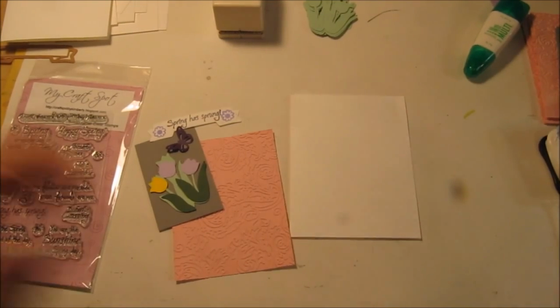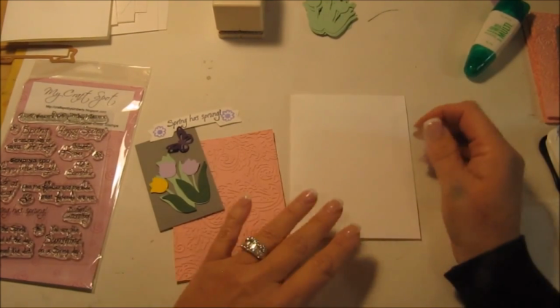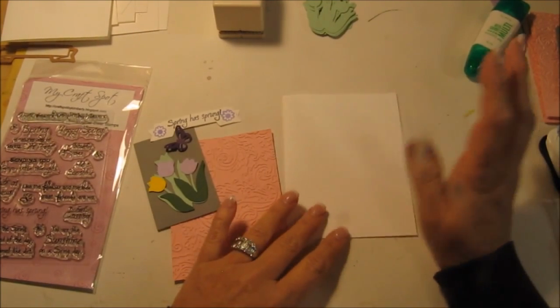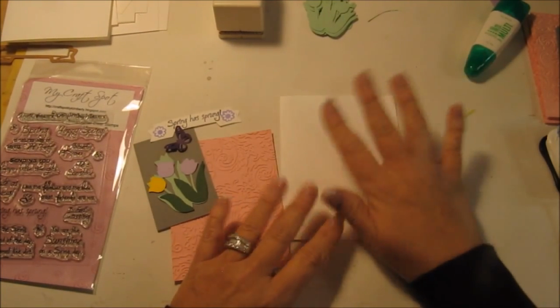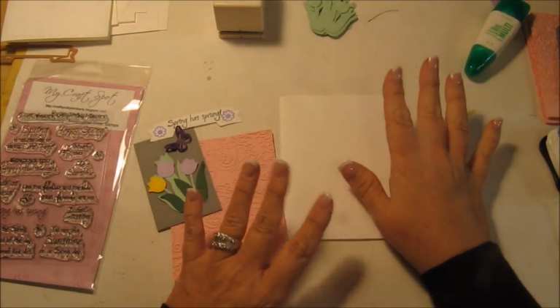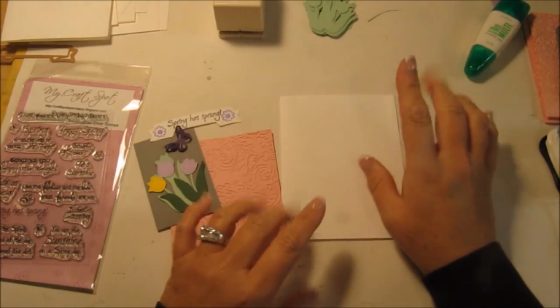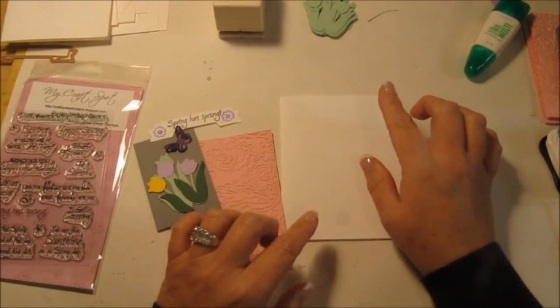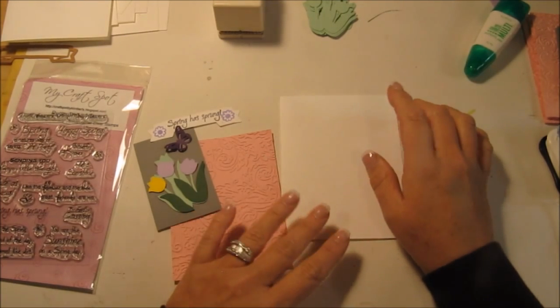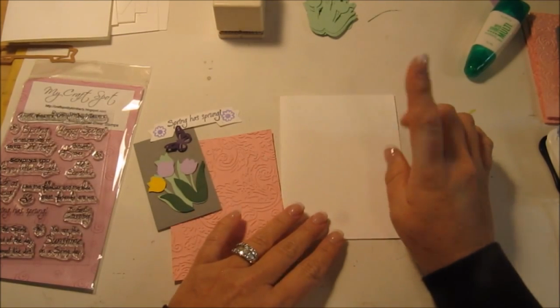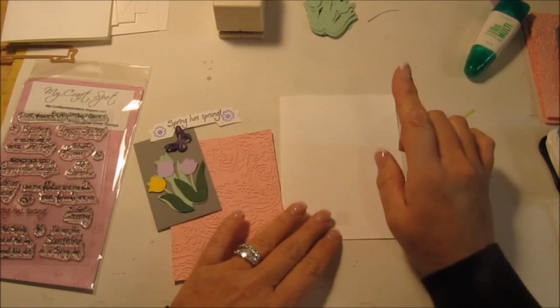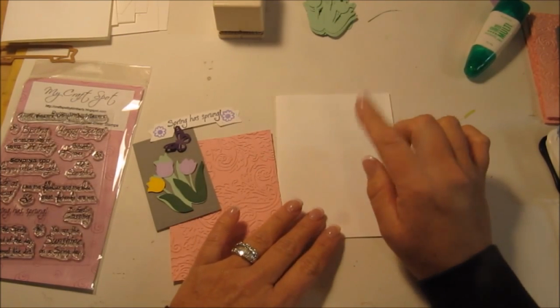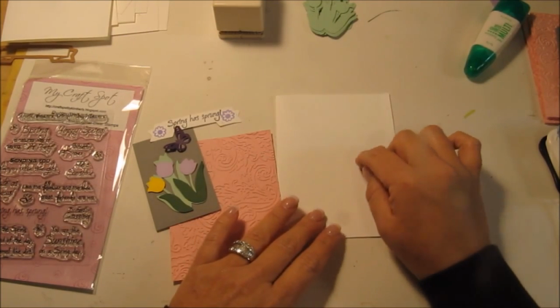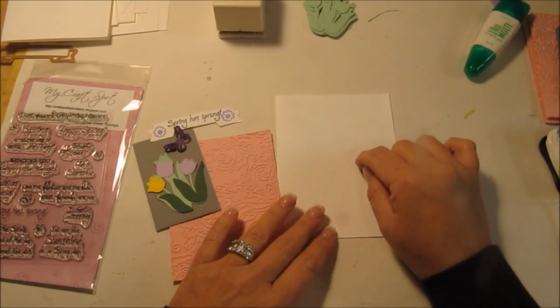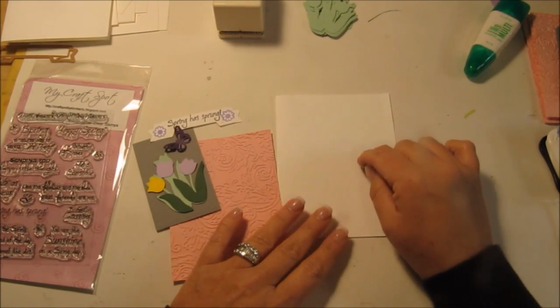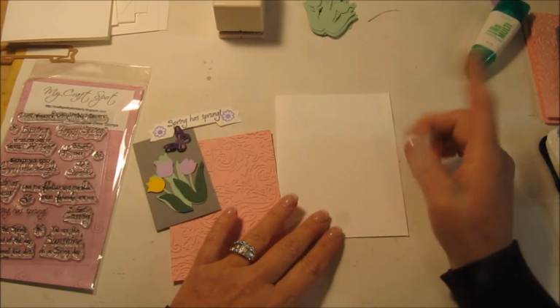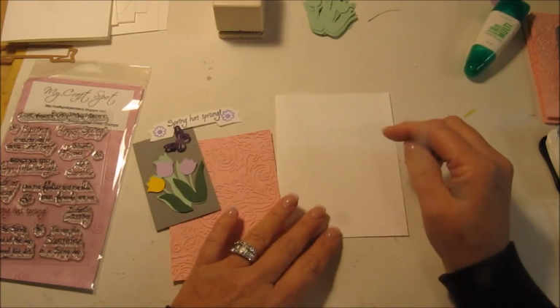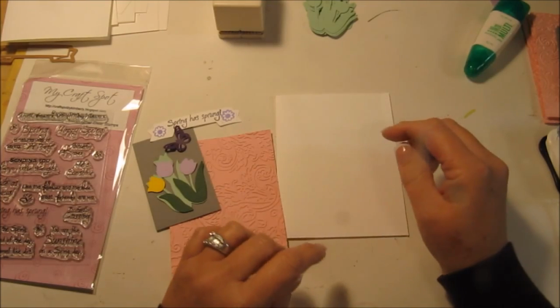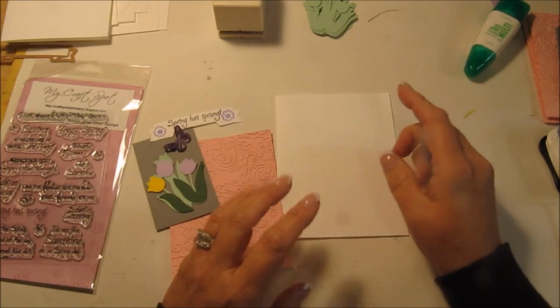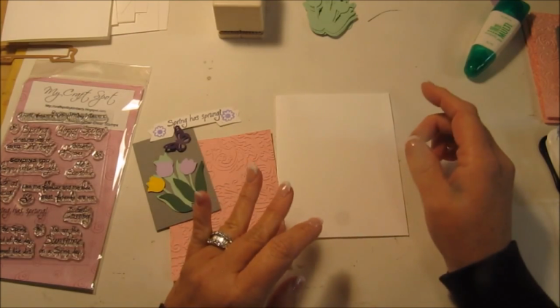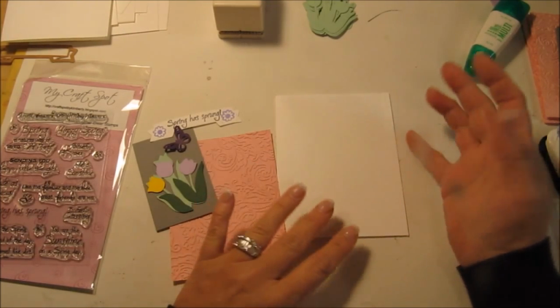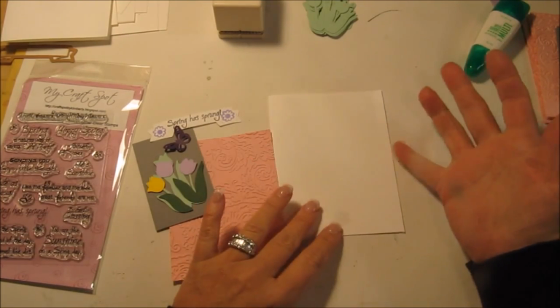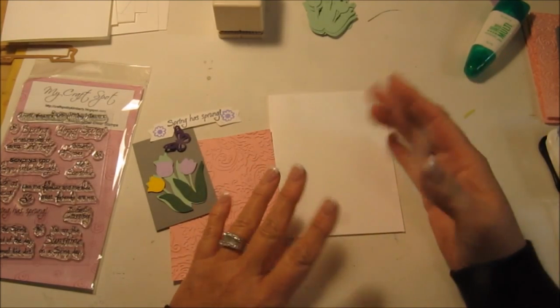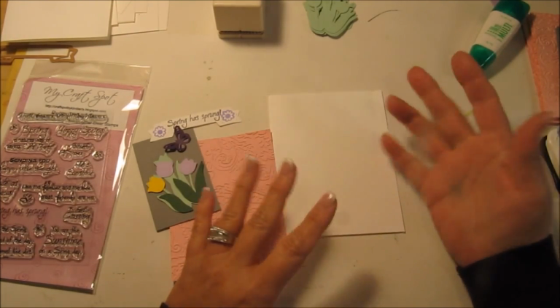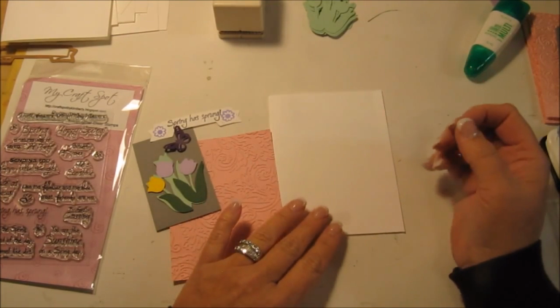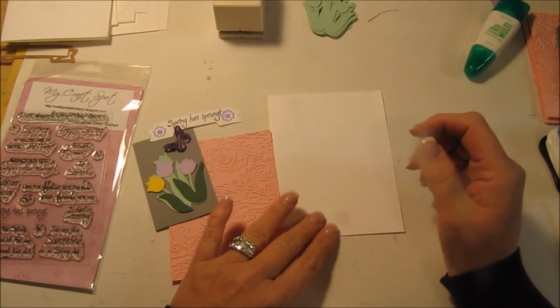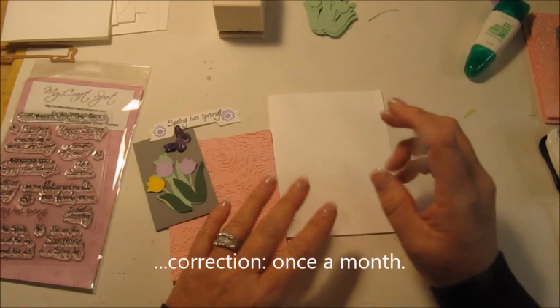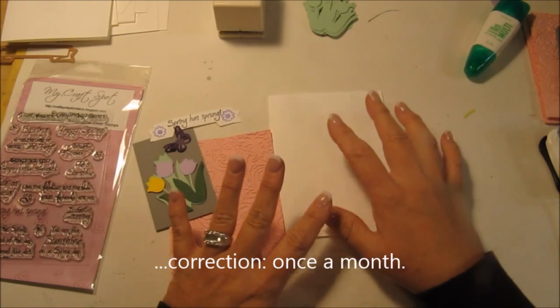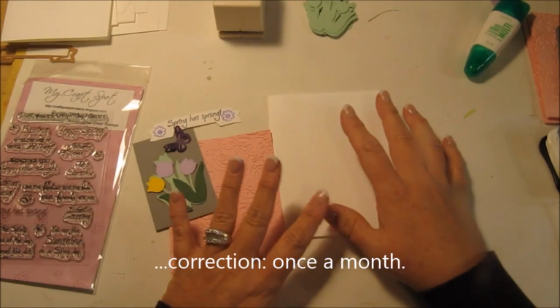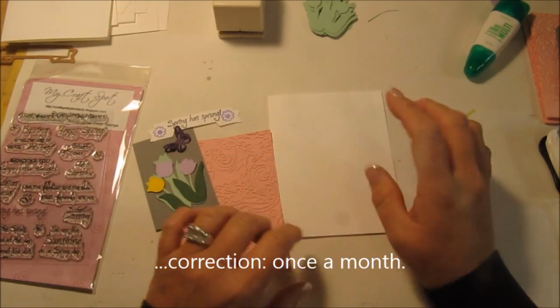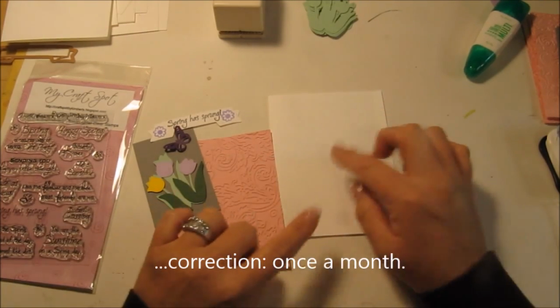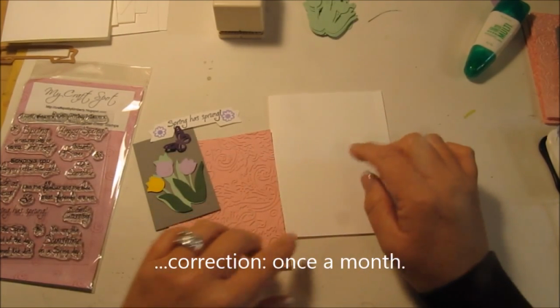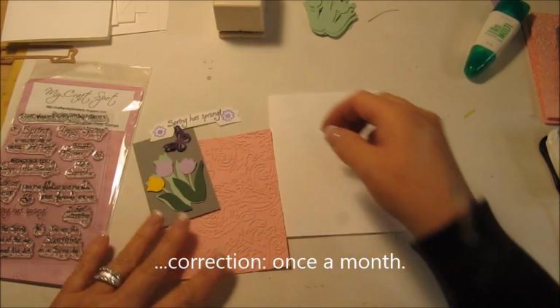Hi everyone, Kim here. I just got done doing all the cuts for the cards that we're going to be making at the Senior Center coming up. I volunteer there once a week and we do a craft or a card. I always do a sample for them, so this is going to be the sample card.